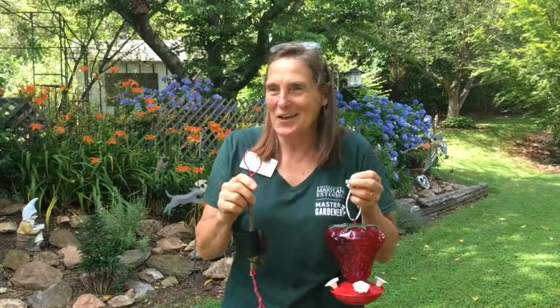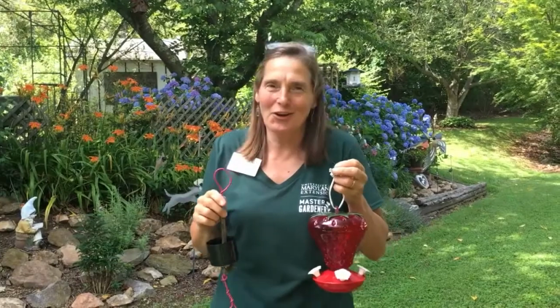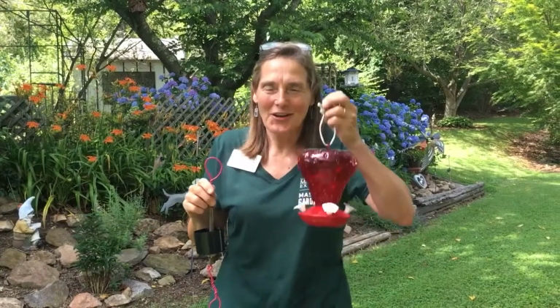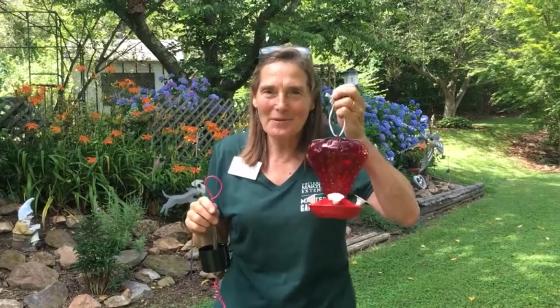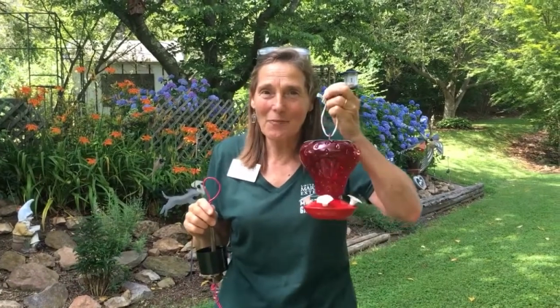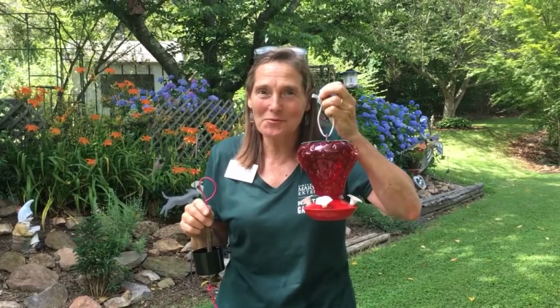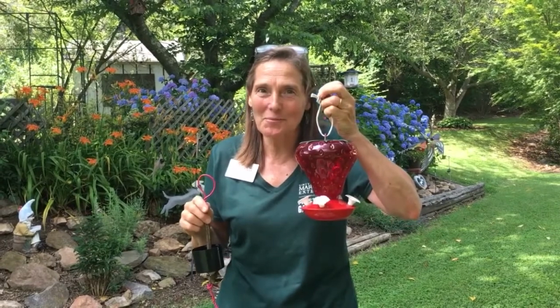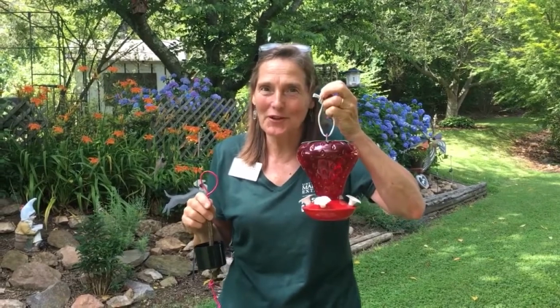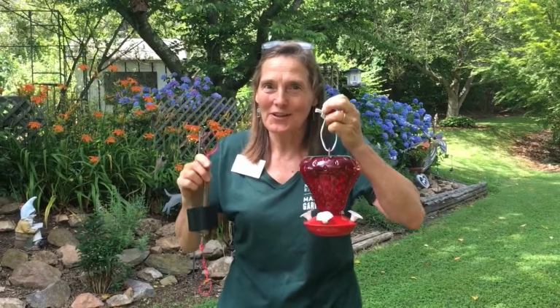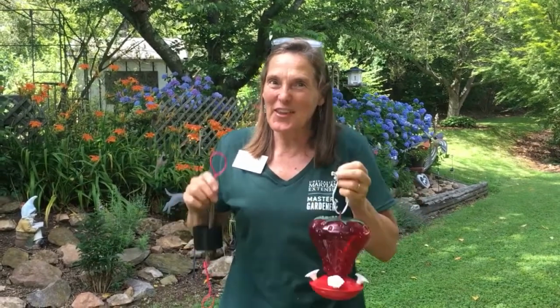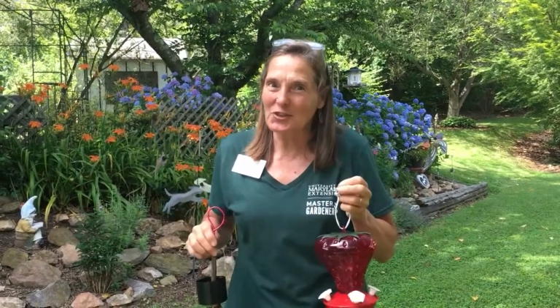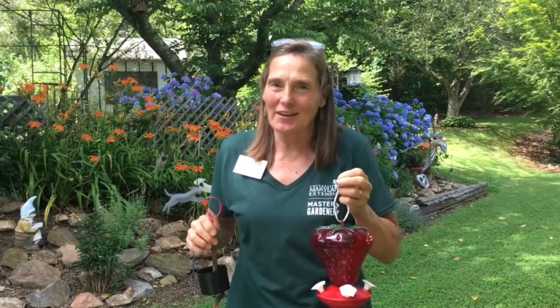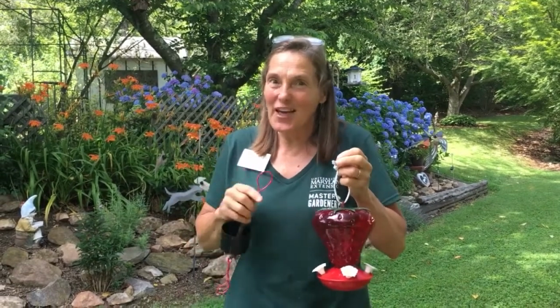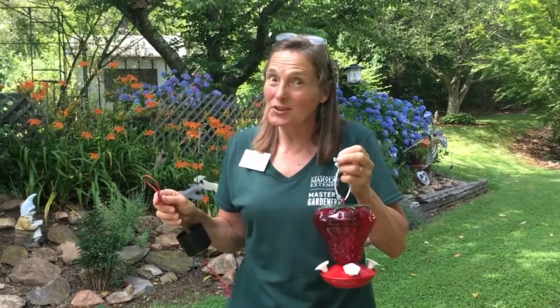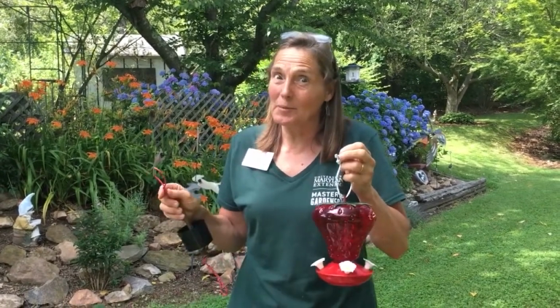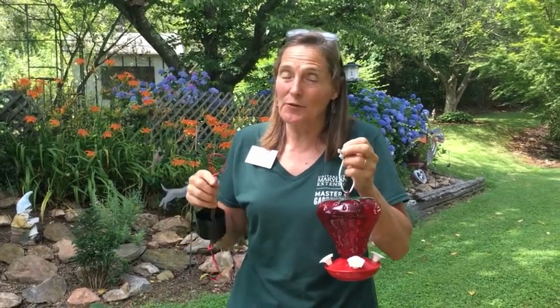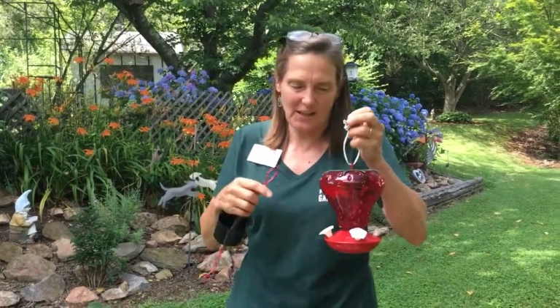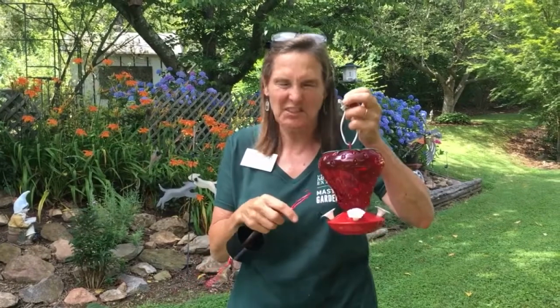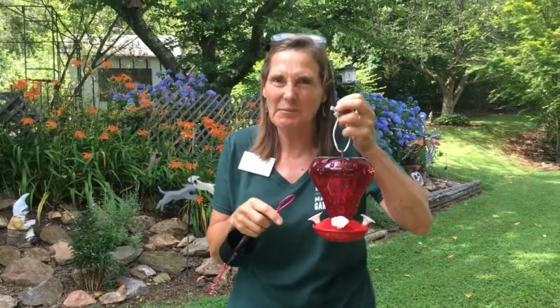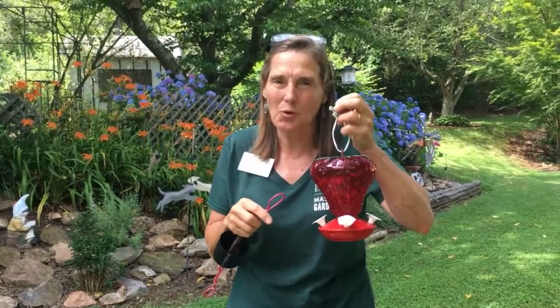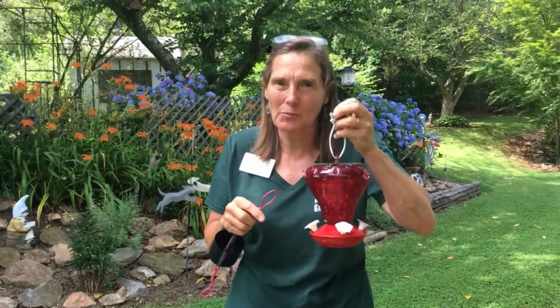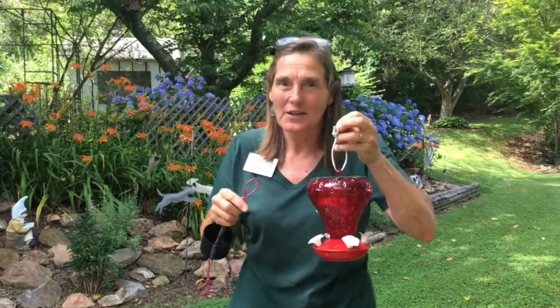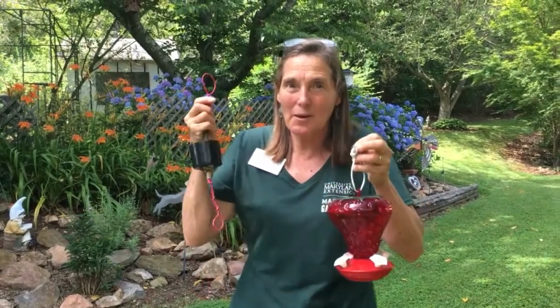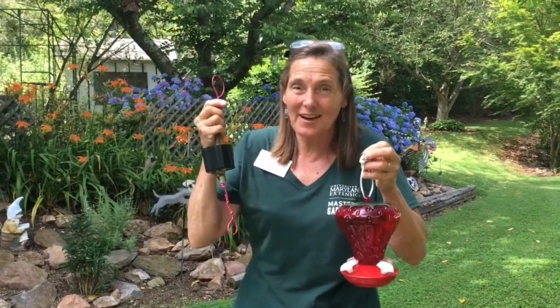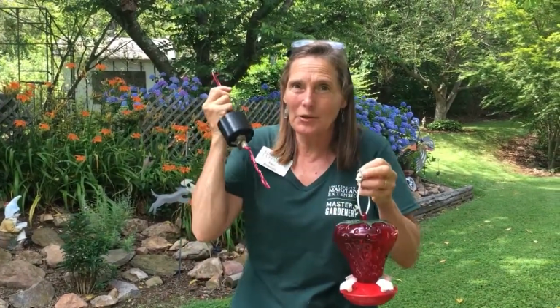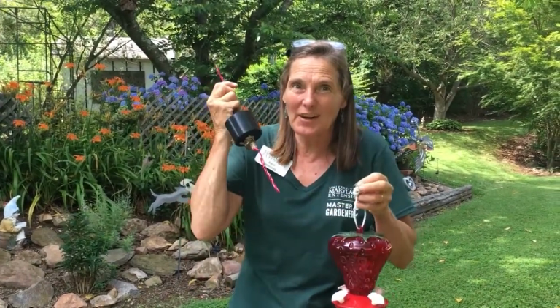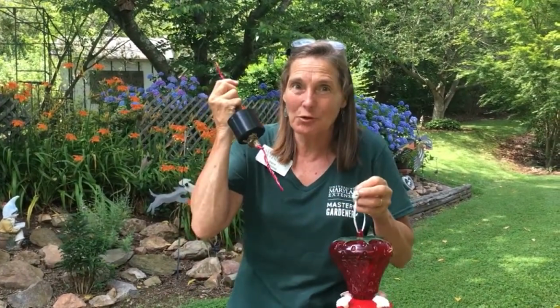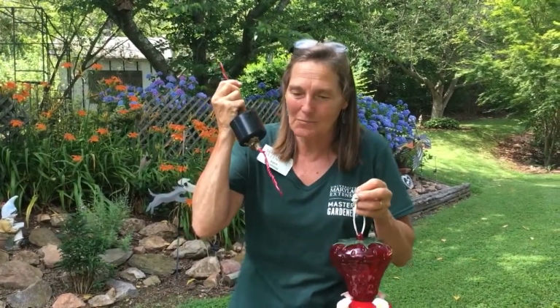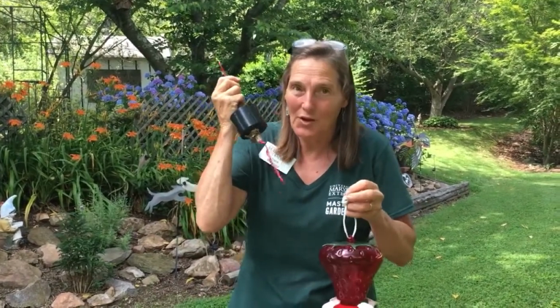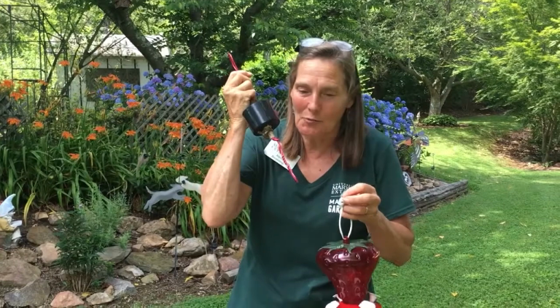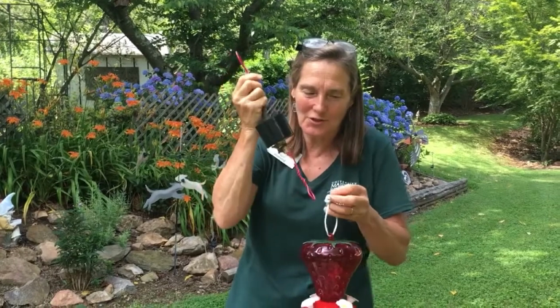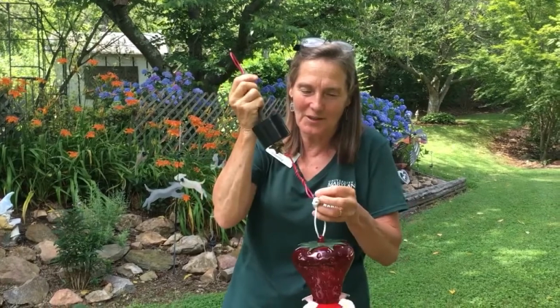Hey Master Gardeners! I've been having problems with my hummingbird feeders — the ants are getting into them, and that'll deter hummingbirds from feeding. Plus it contaminates the water so badly. So I've been designing more natural ant moats, and I want to show you some of these.